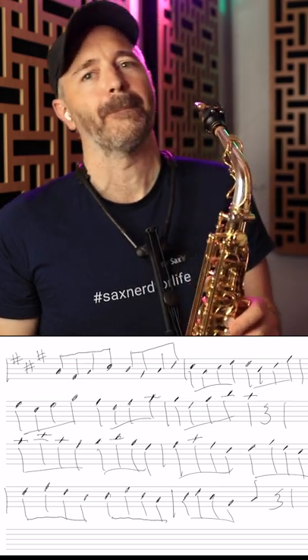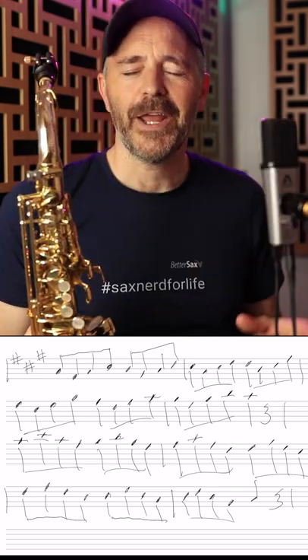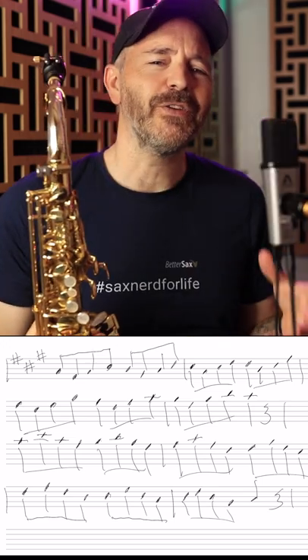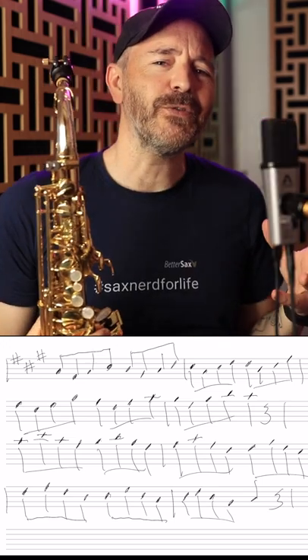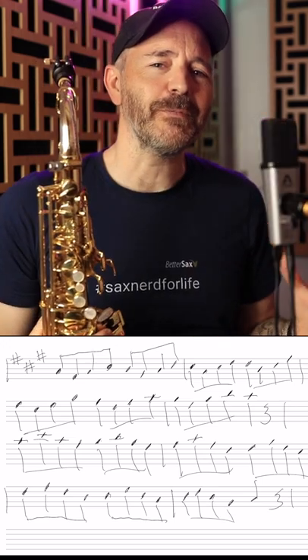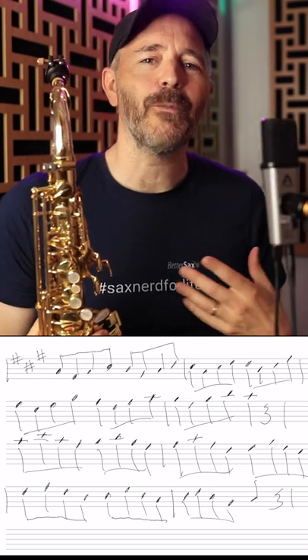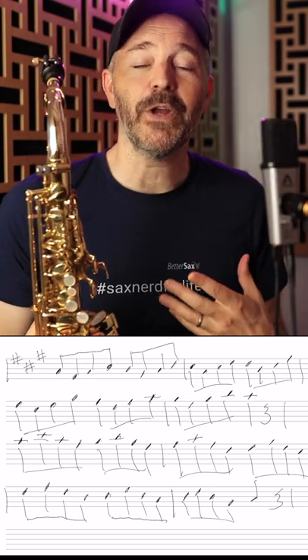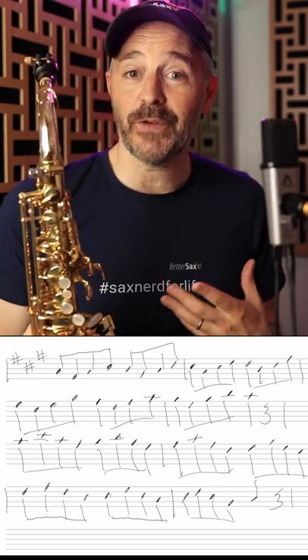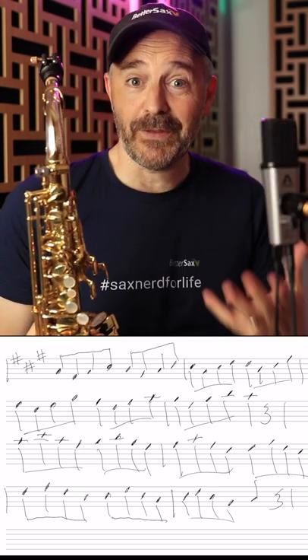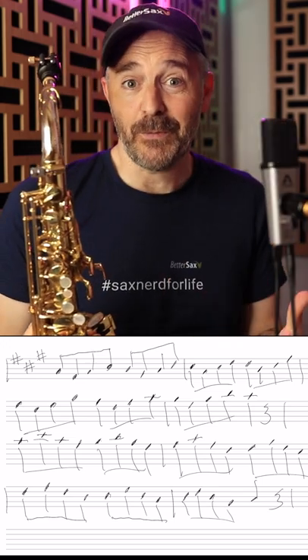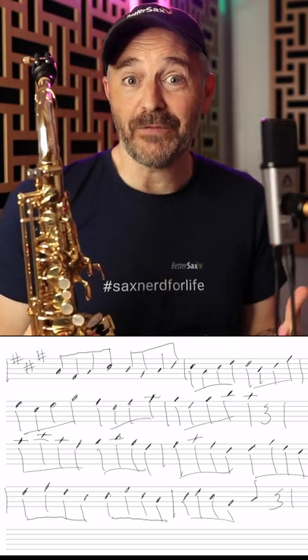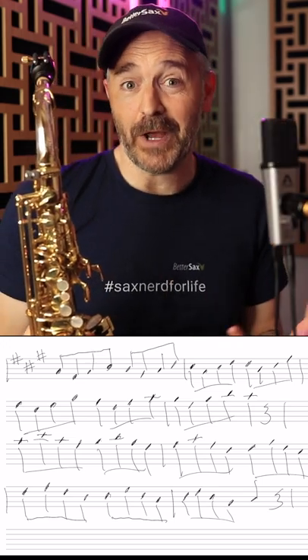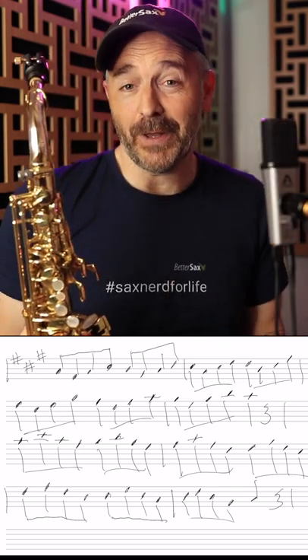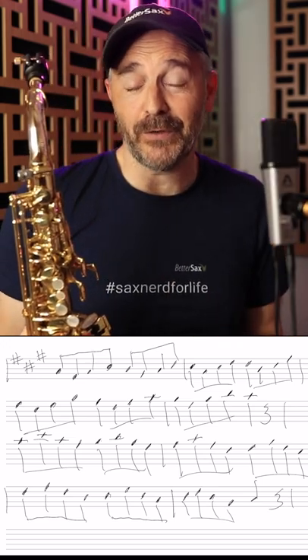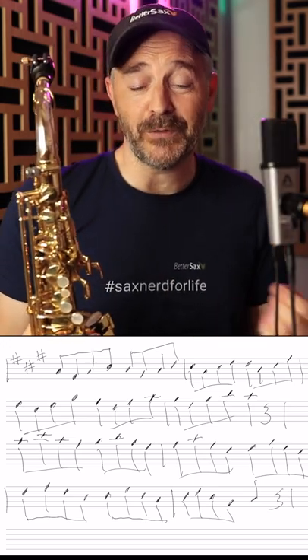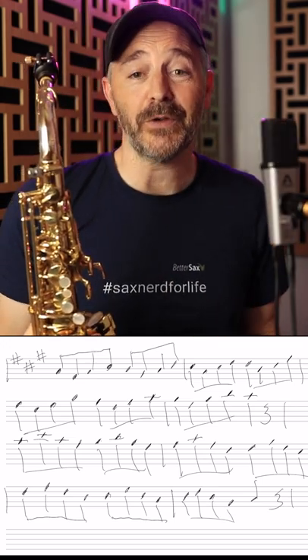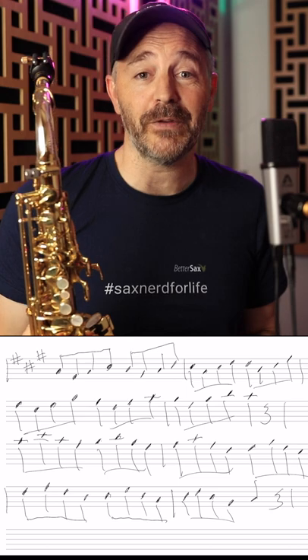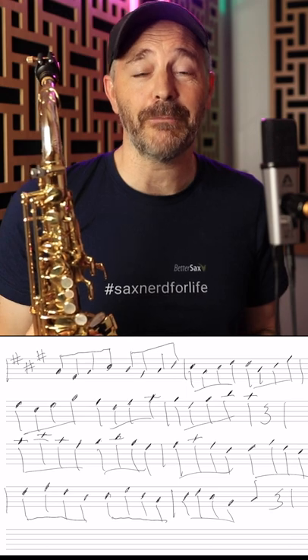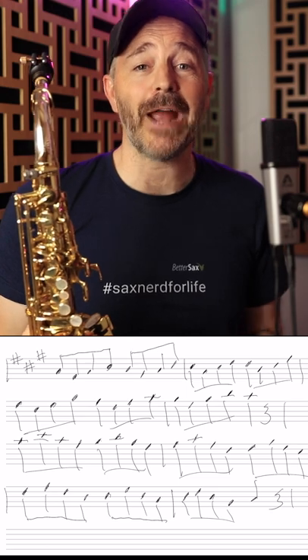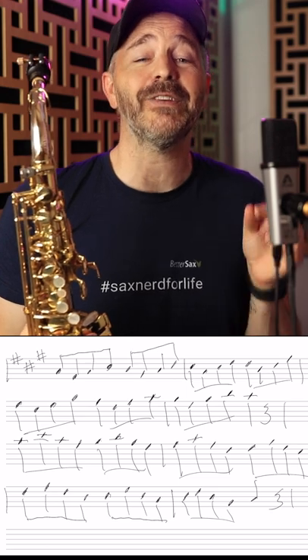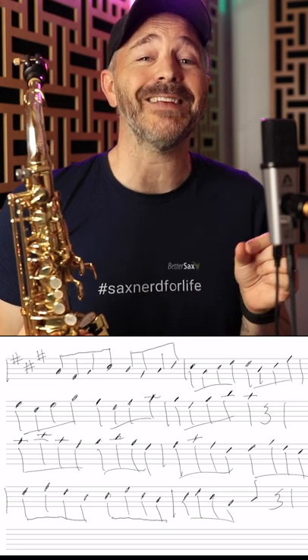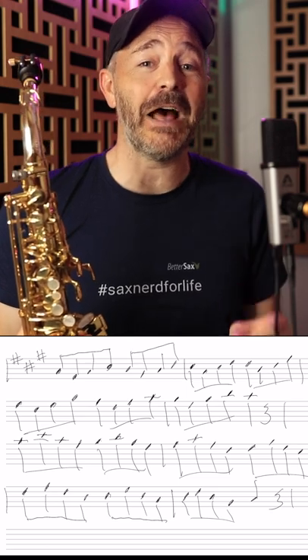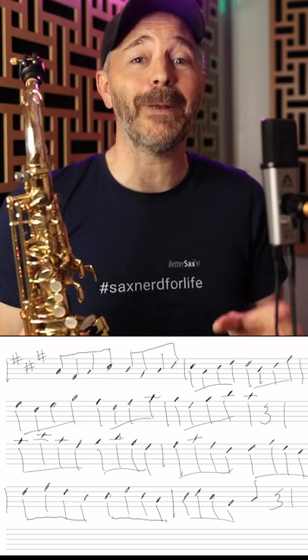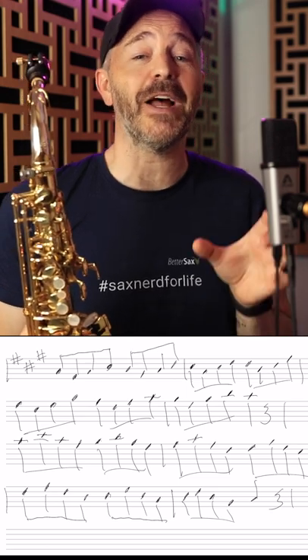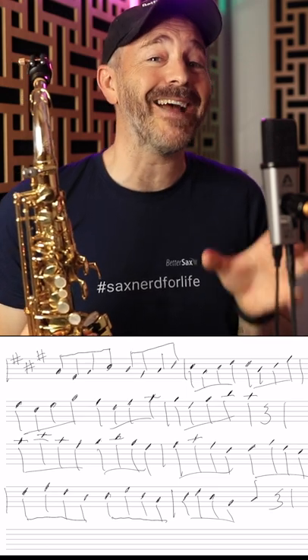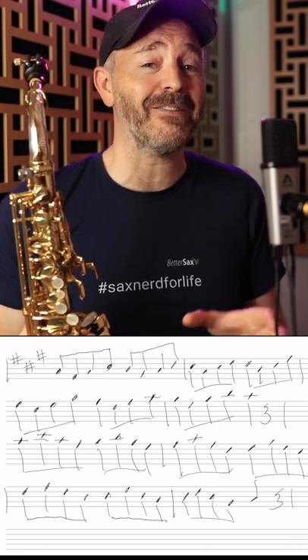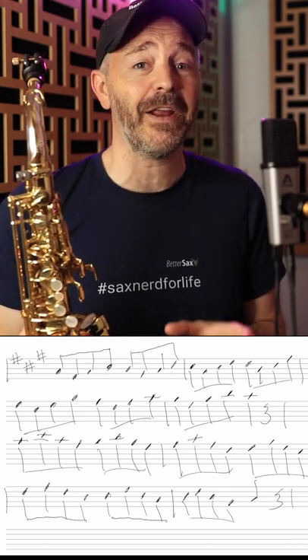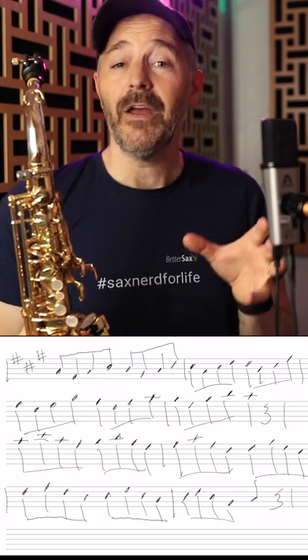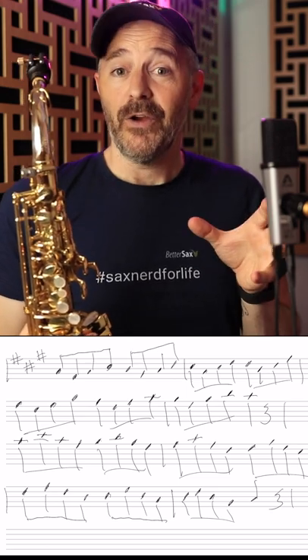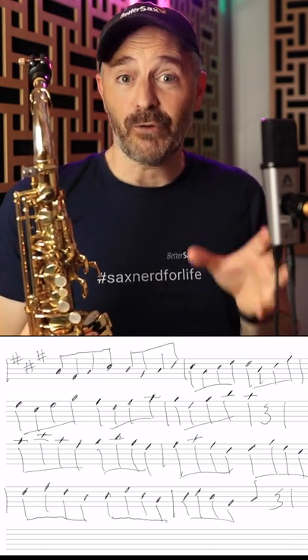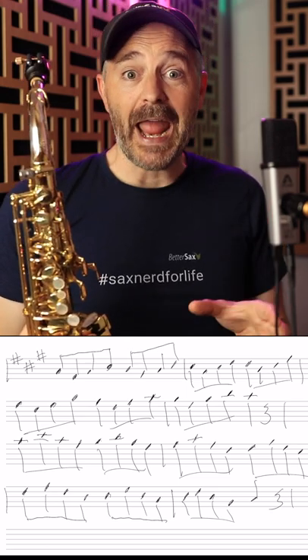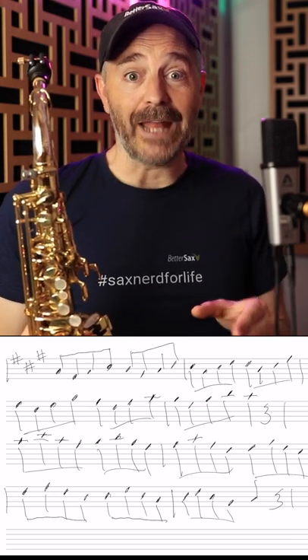Hey guys, here's something I'm working on today that you might find beneficial if you're looking for something to practice. It's a line based on diatonic triads.